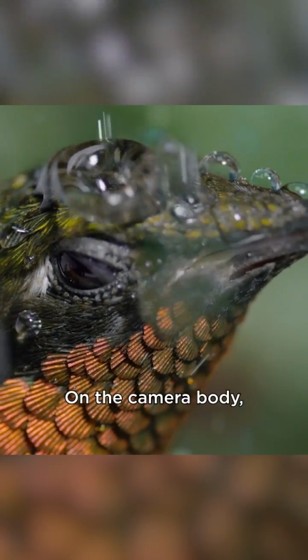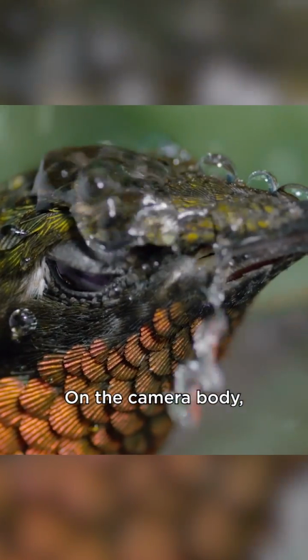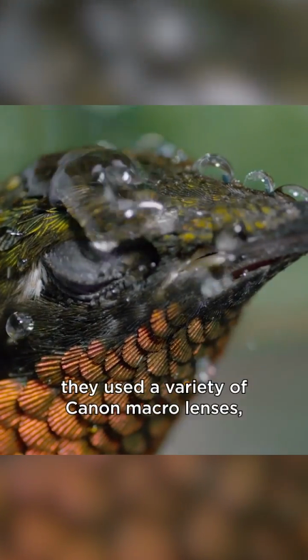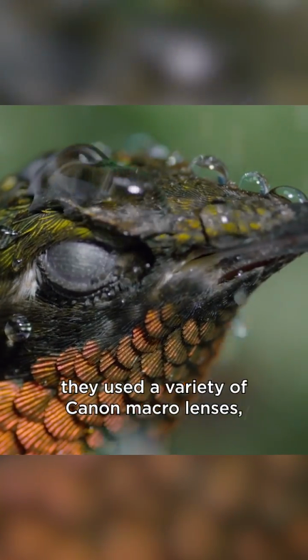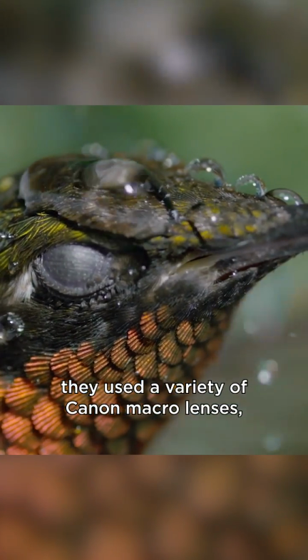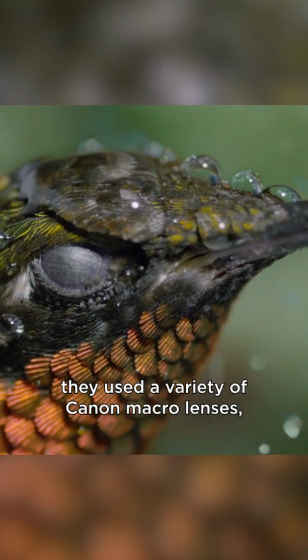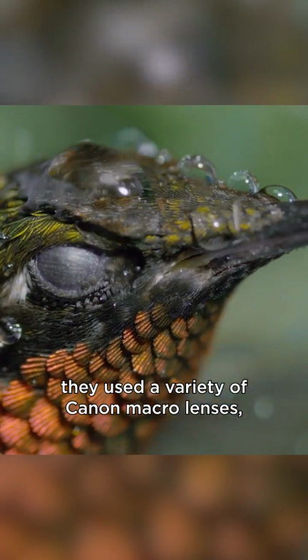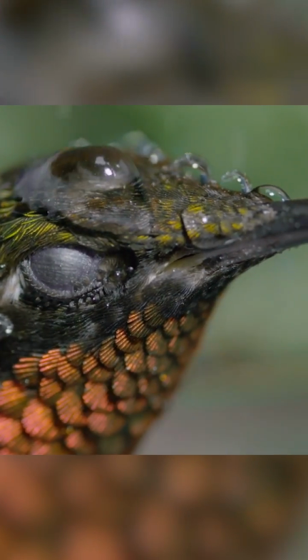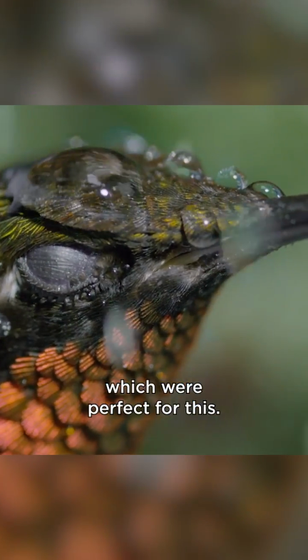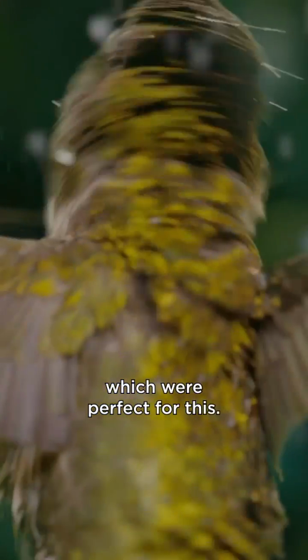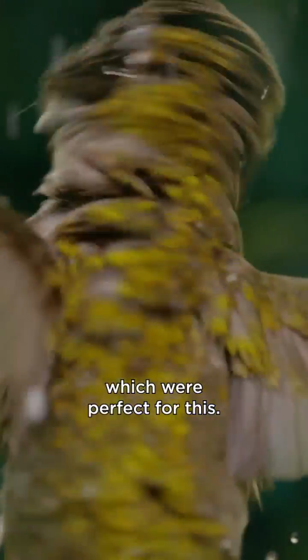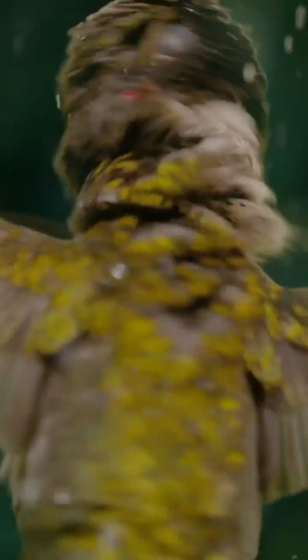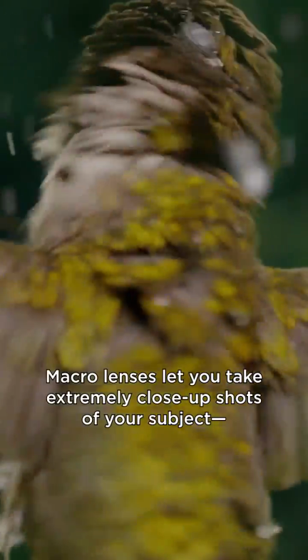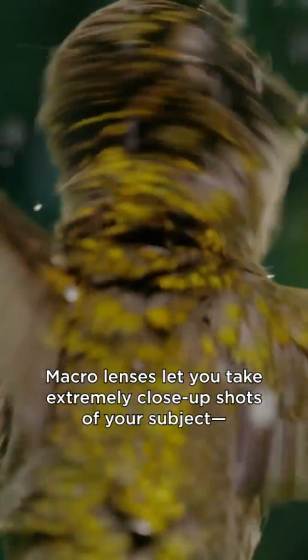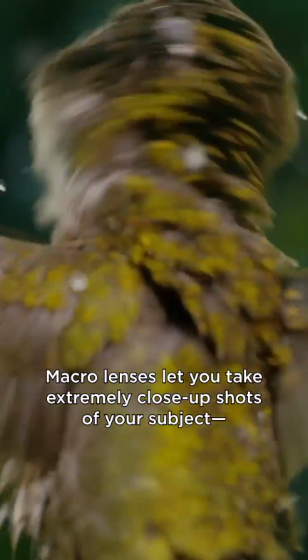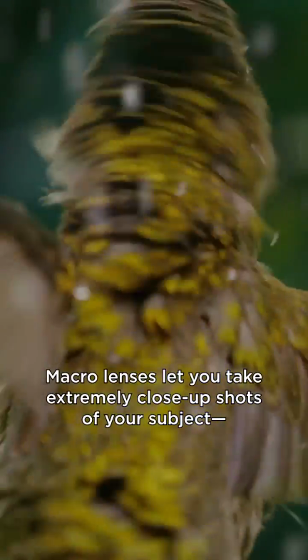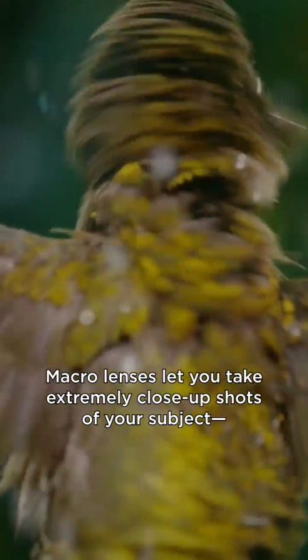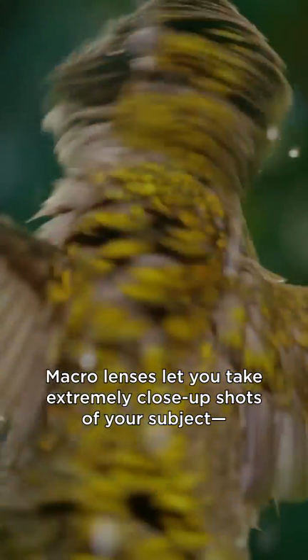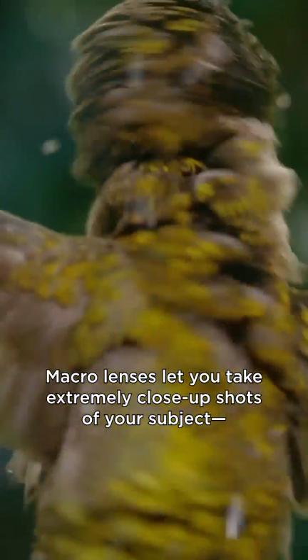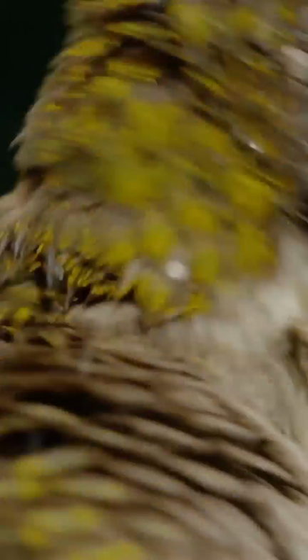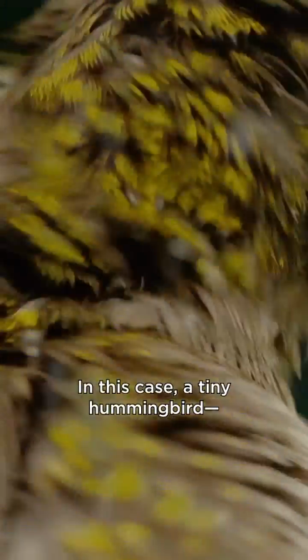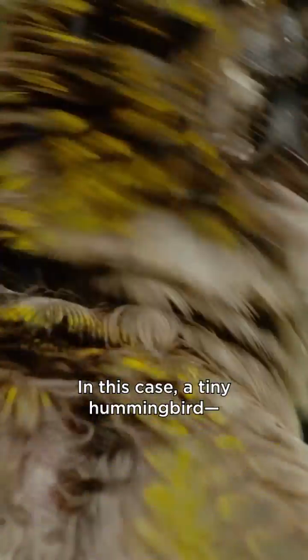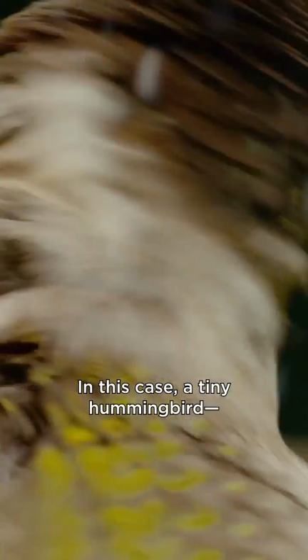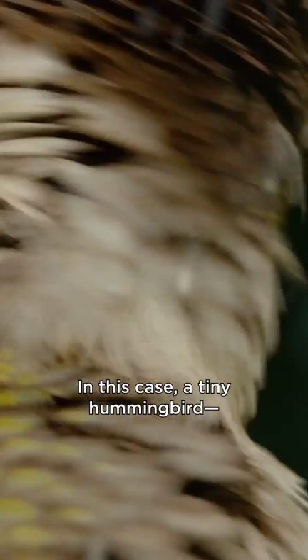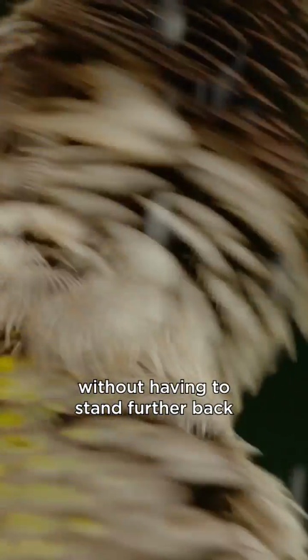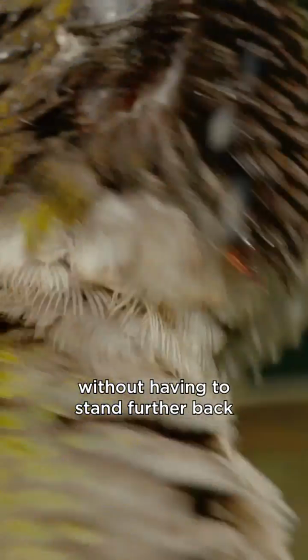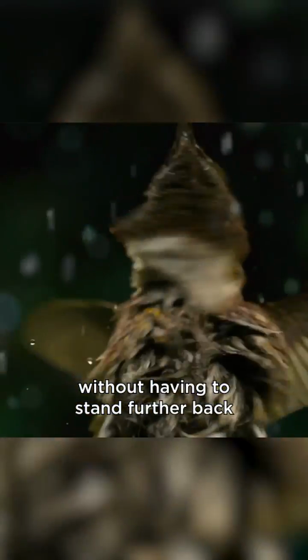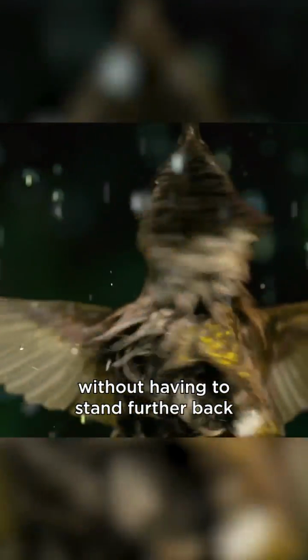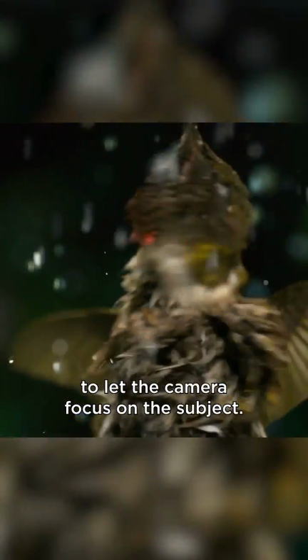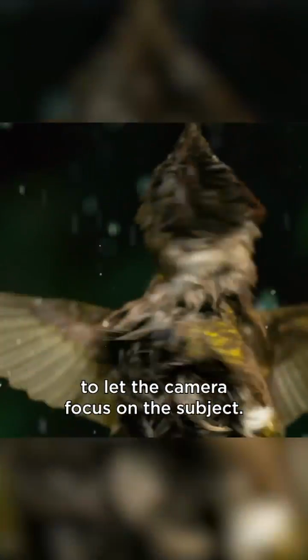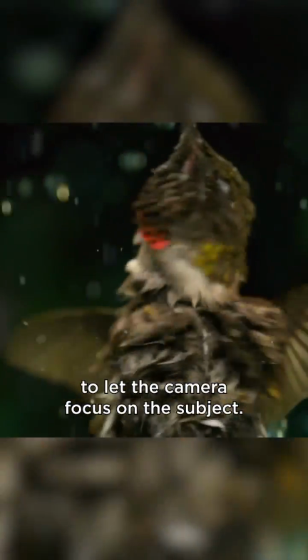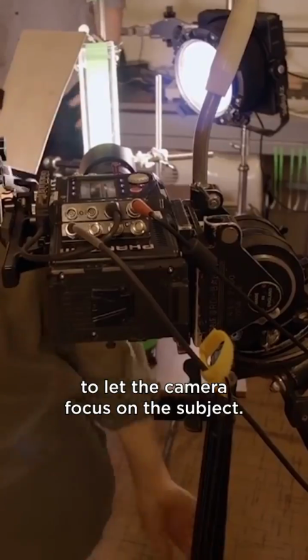On the camera body they used a variety of Canon macro lenses, which were perfect for this. Macro lenses let you take extremely close-up shots of your subject — in this case a tiny hummingbird — without having to stand further back to let the camera focus on the subject.